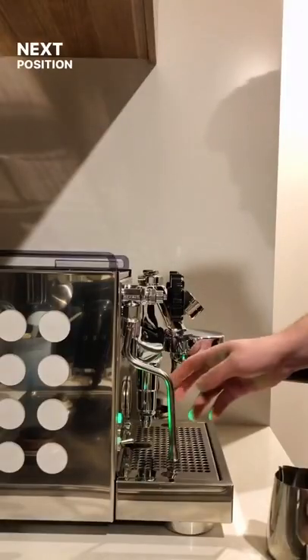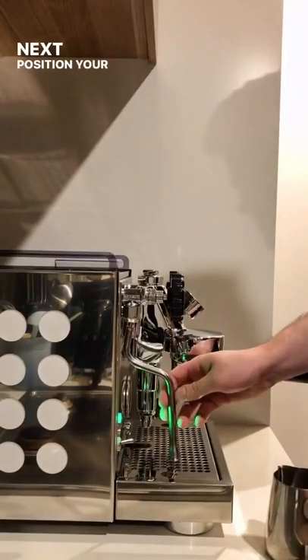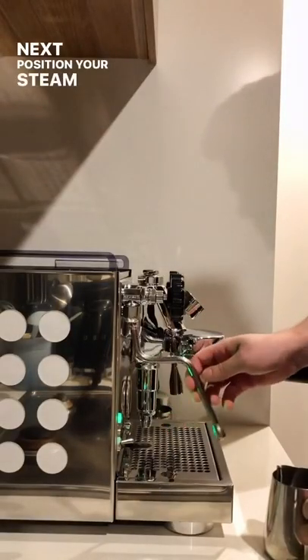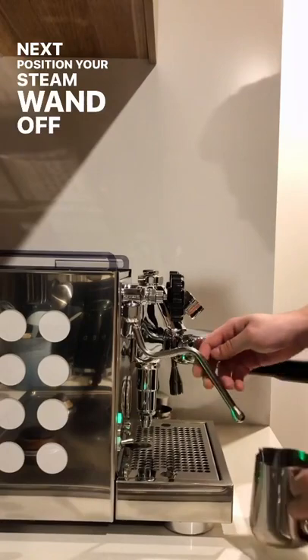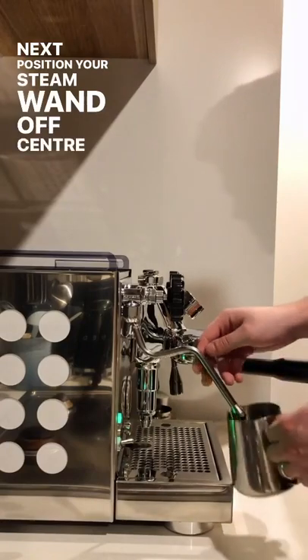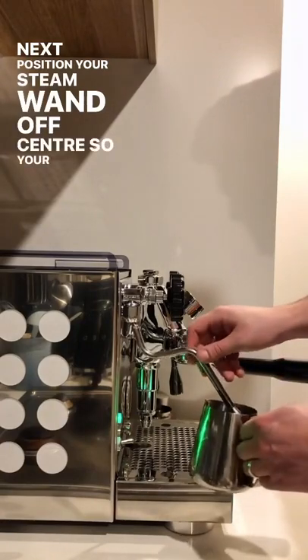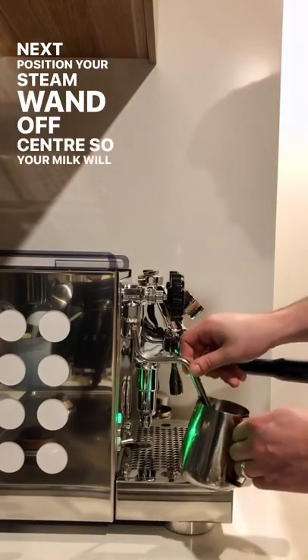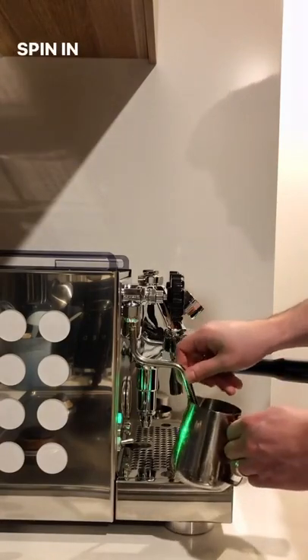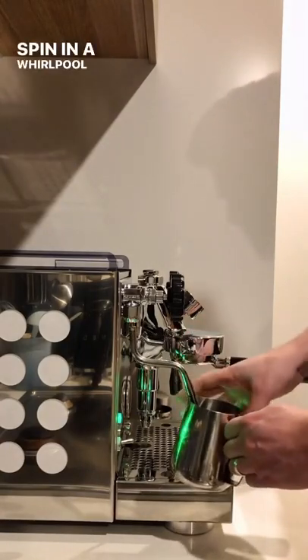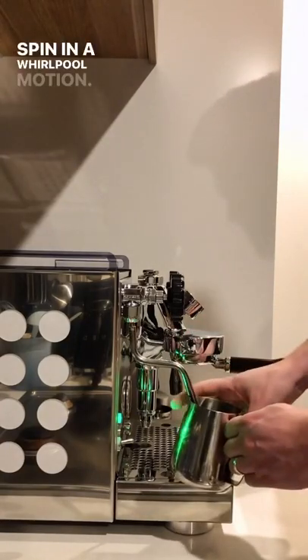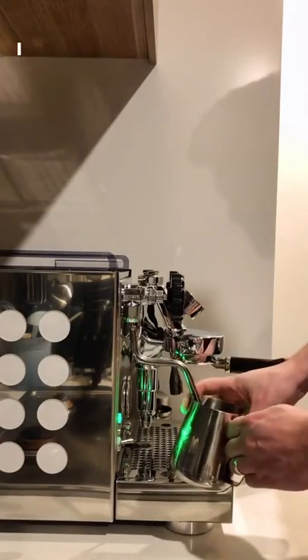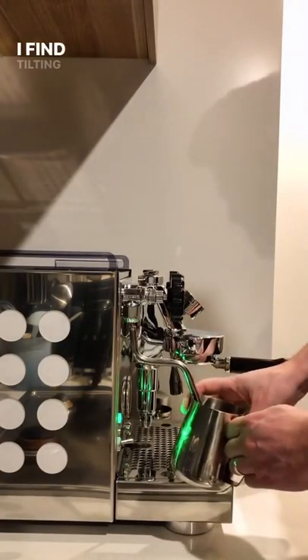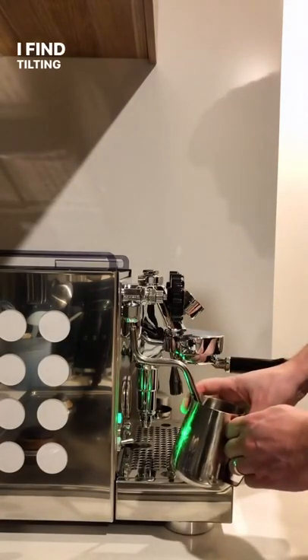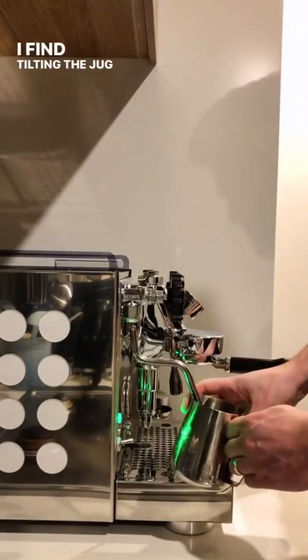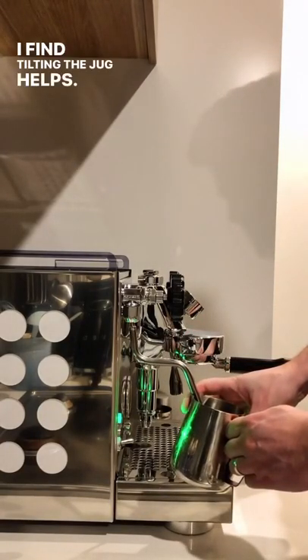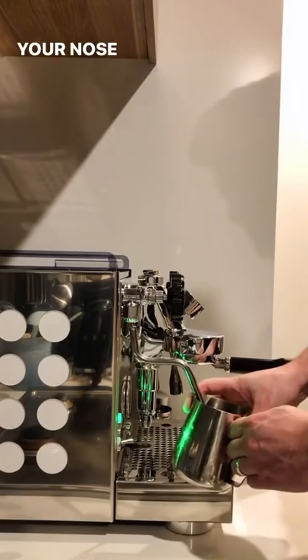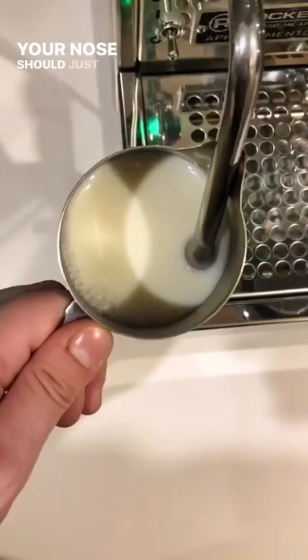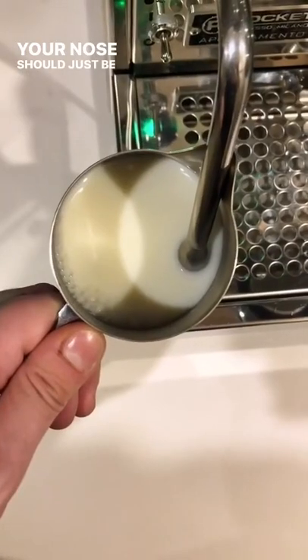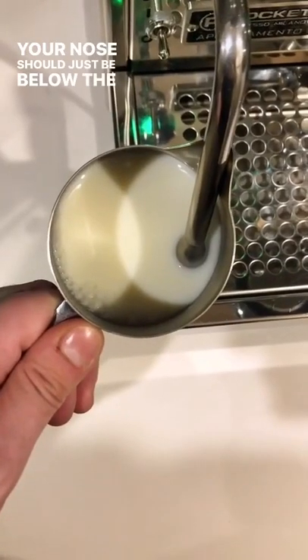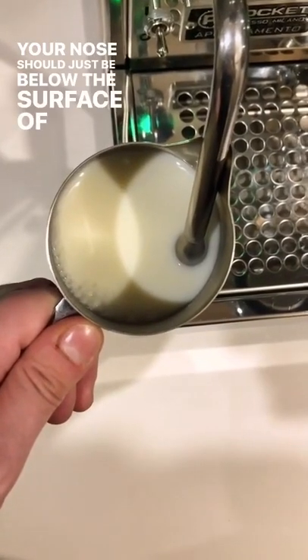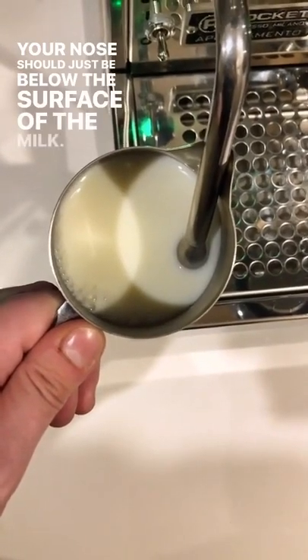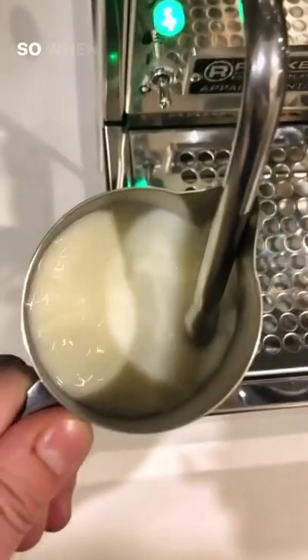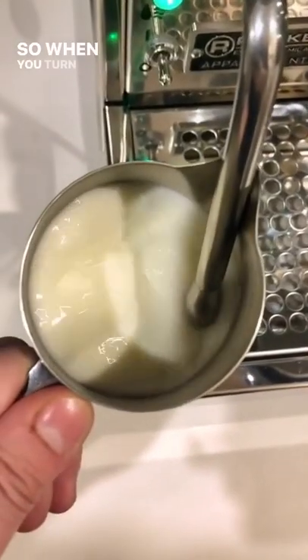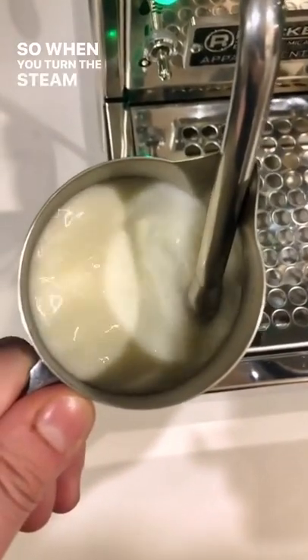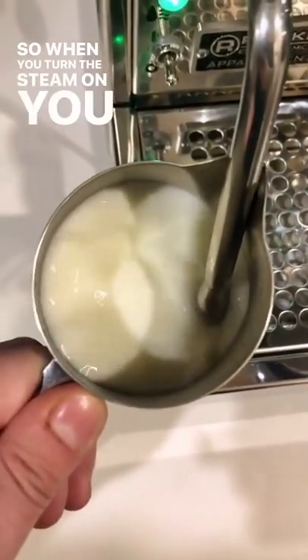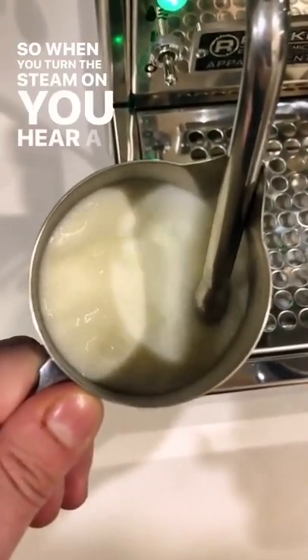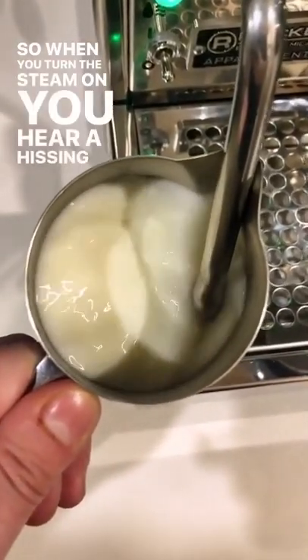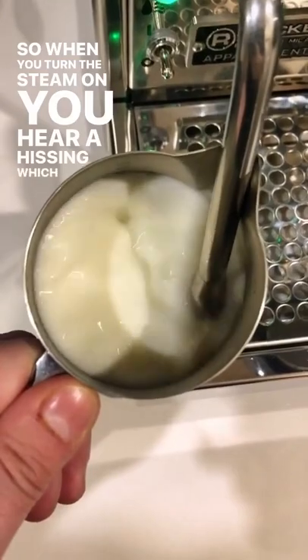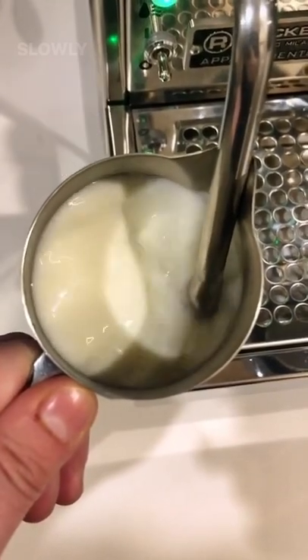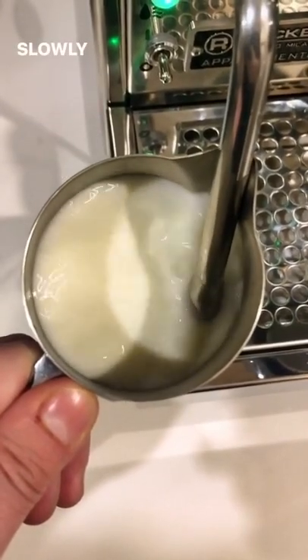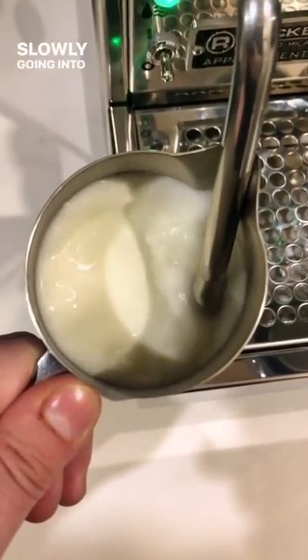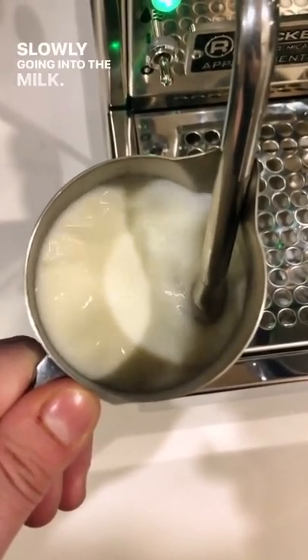Next, position your steam wand off-center so your milk will spin in a whirlpool motion. I find tilting the jug helps. Your nose should just be below the surface of the milk, so when you turn the steam on, you hear a hissing, which is air slowly going into the milk.